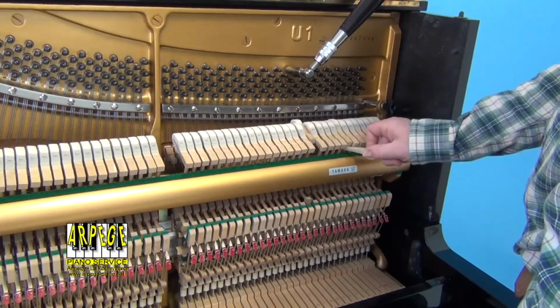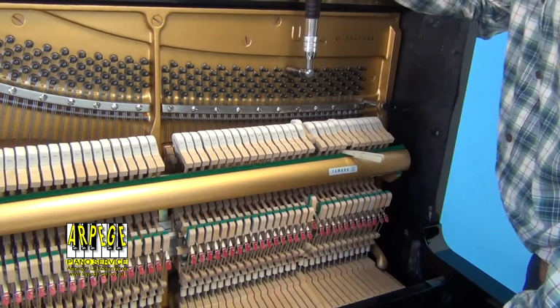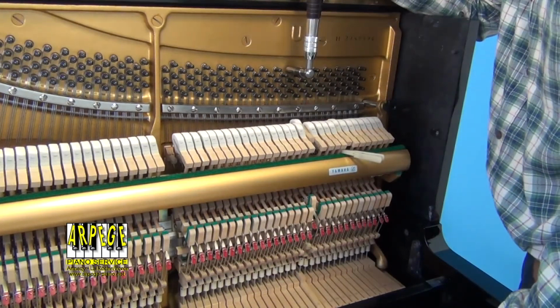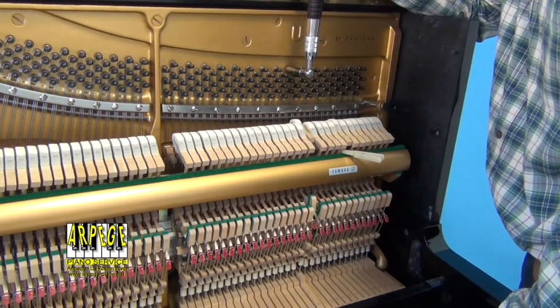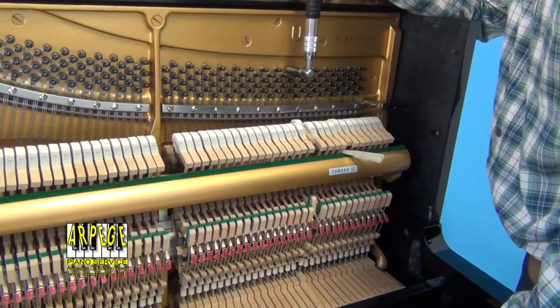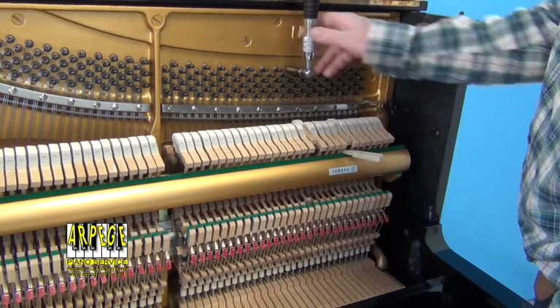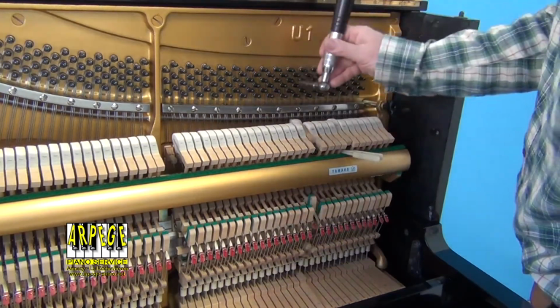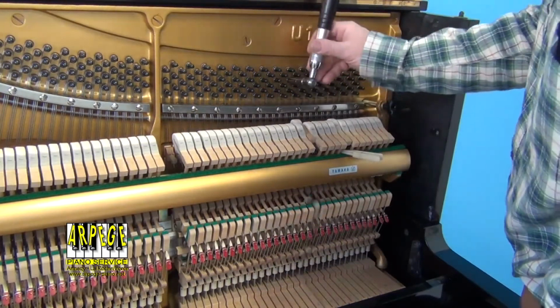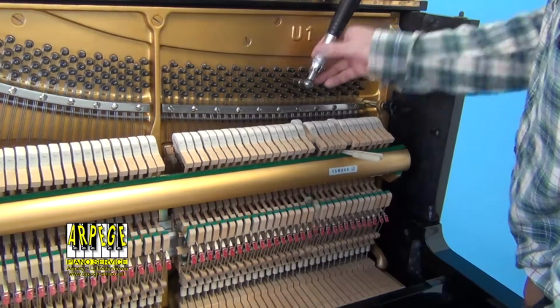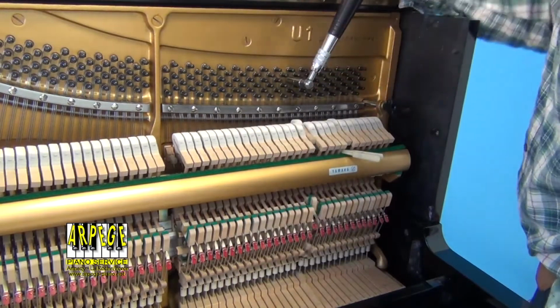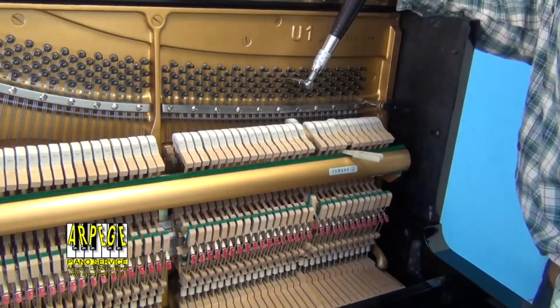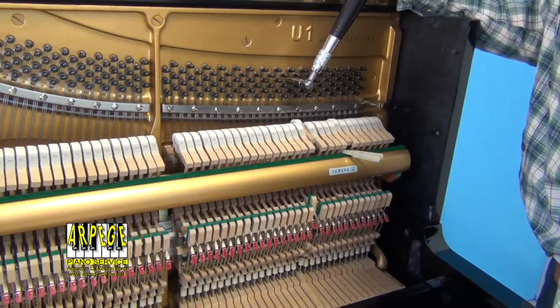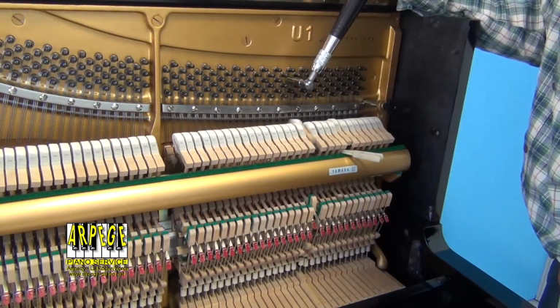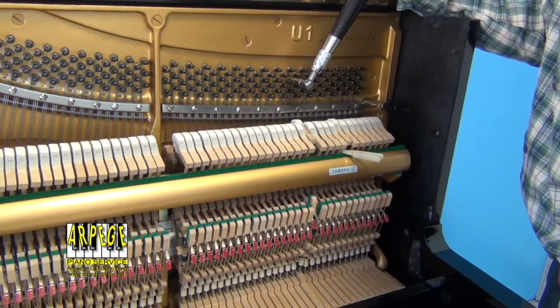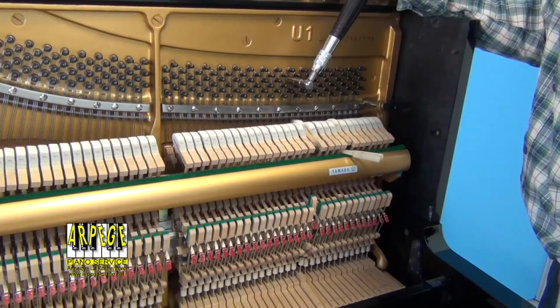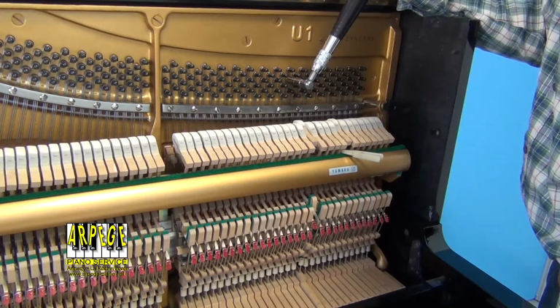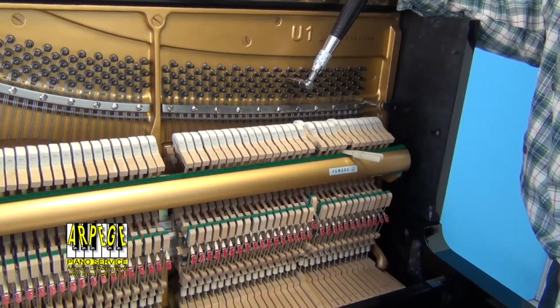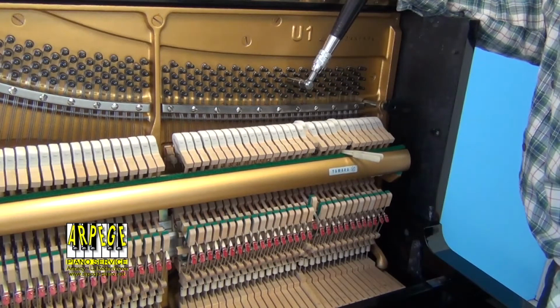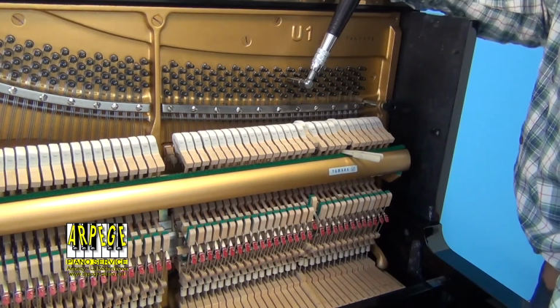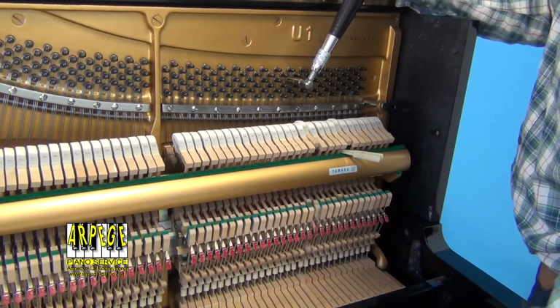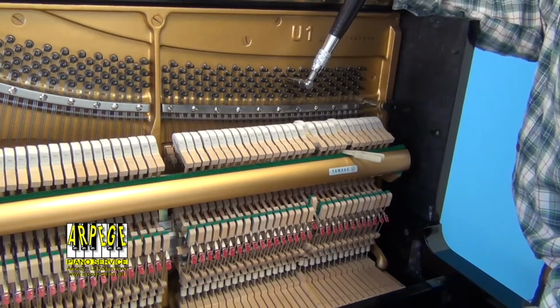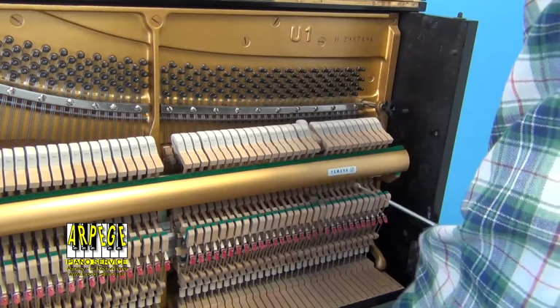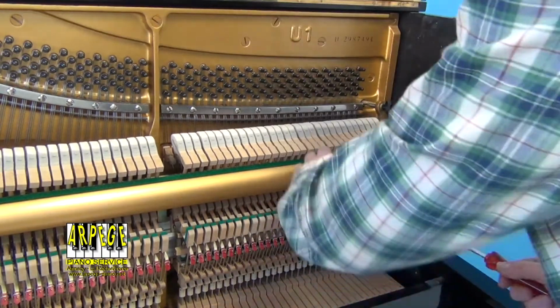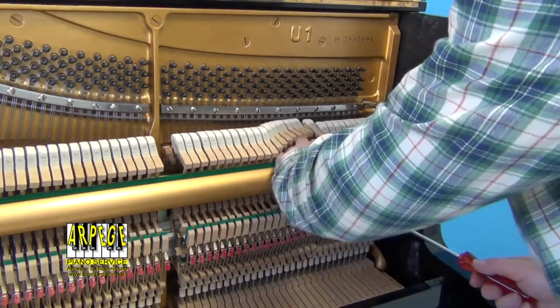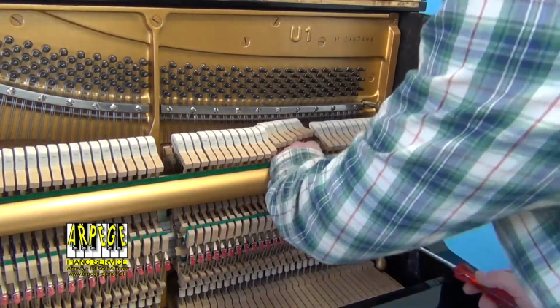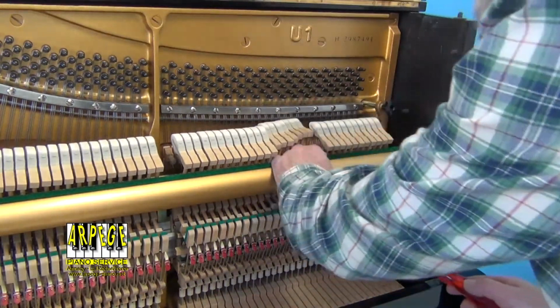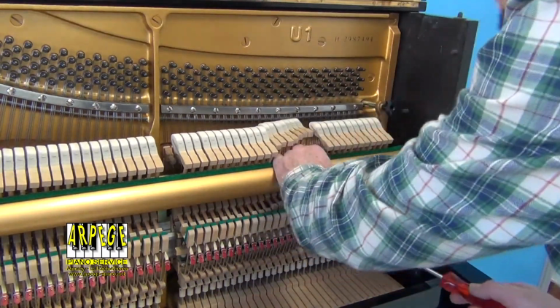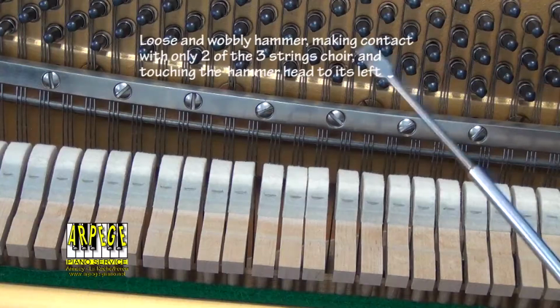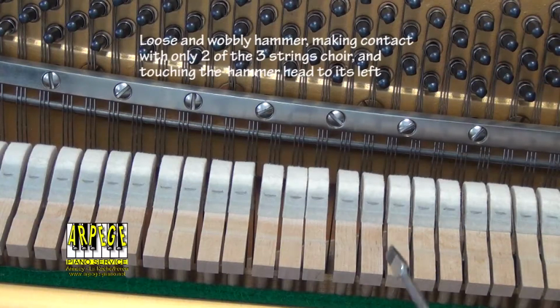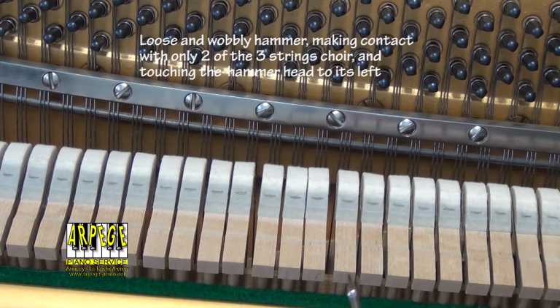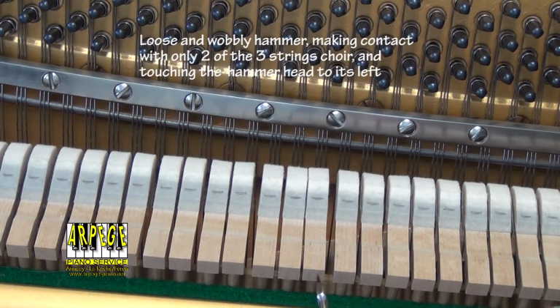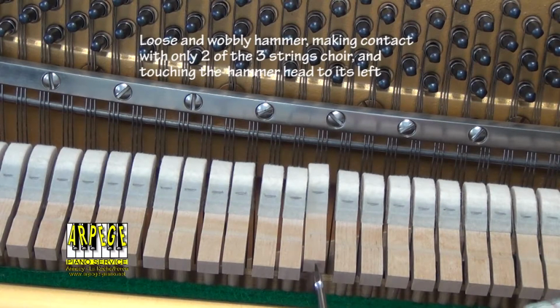When tuned to the standard pitch — A440 hertz or A442 hertz — the string scale tension of a piano is about 18 tons.